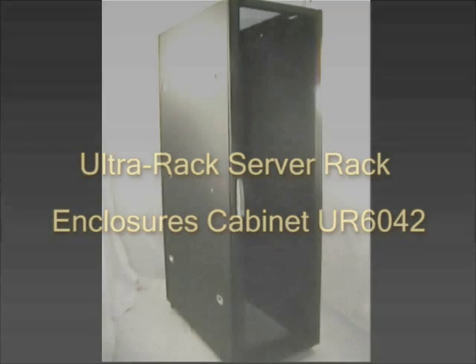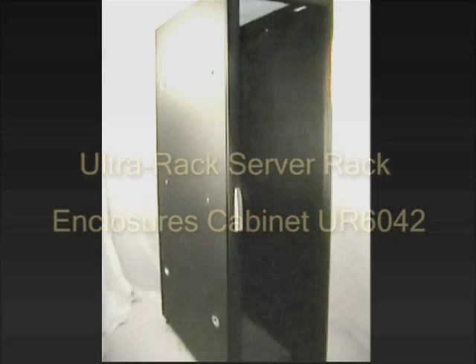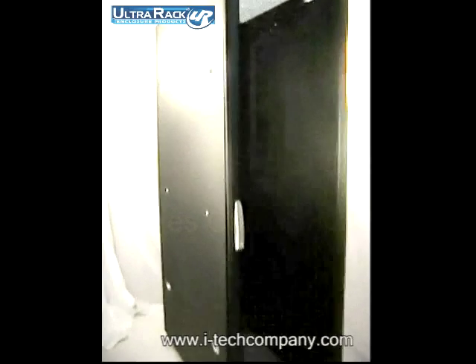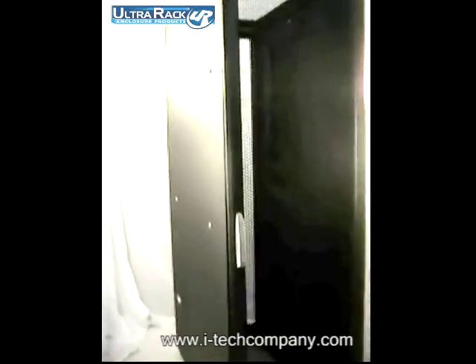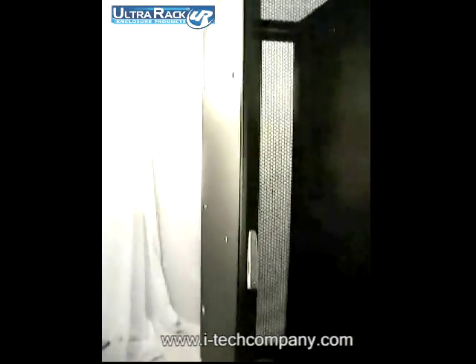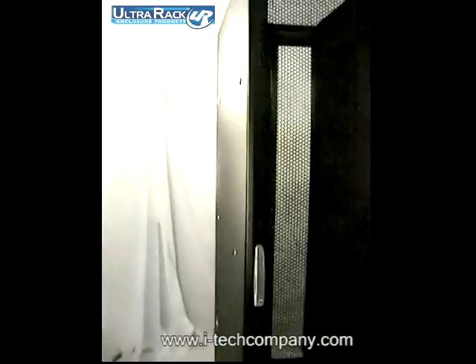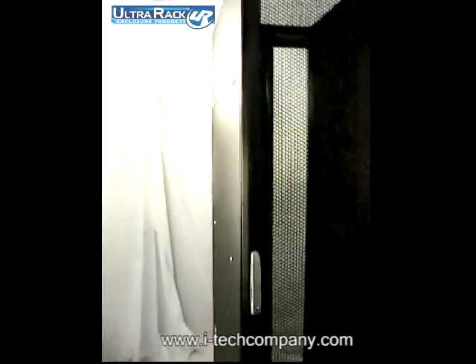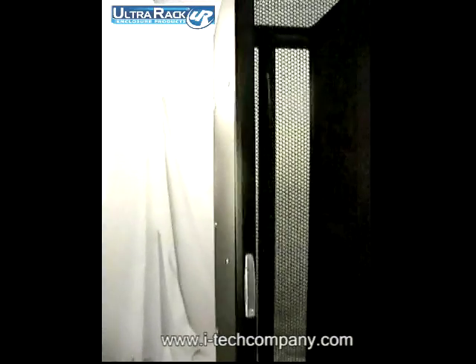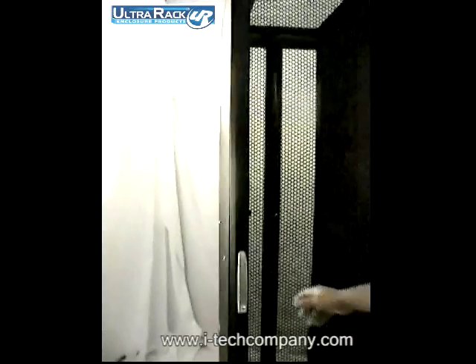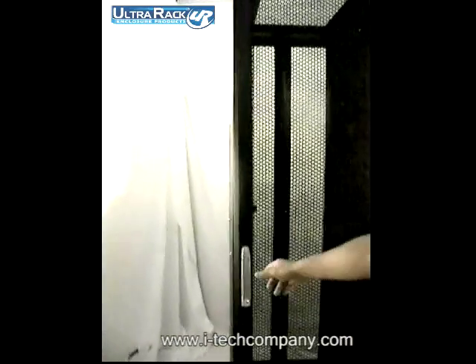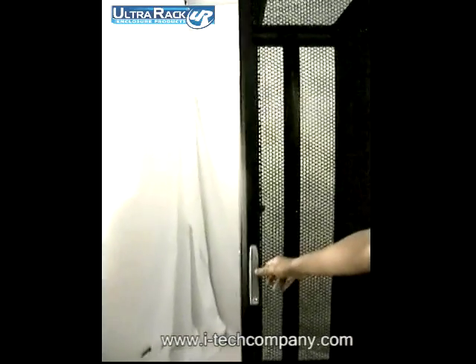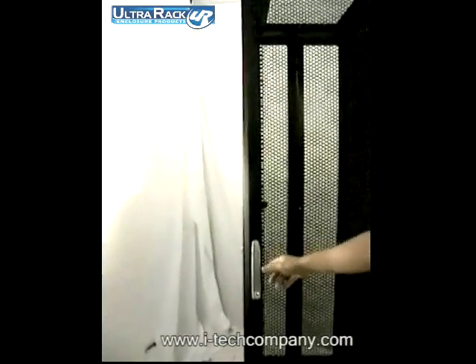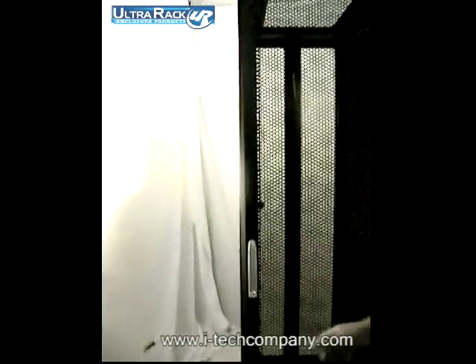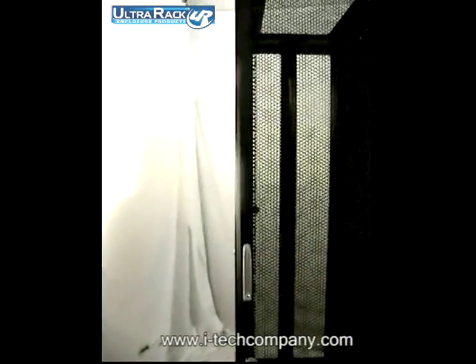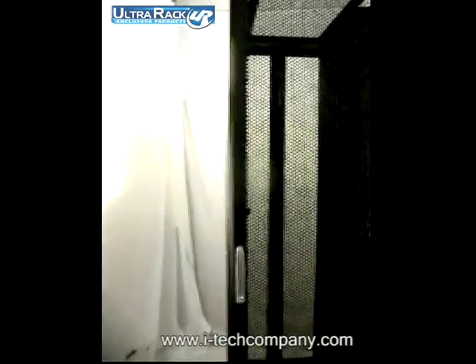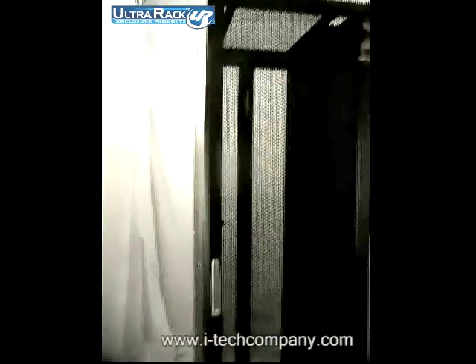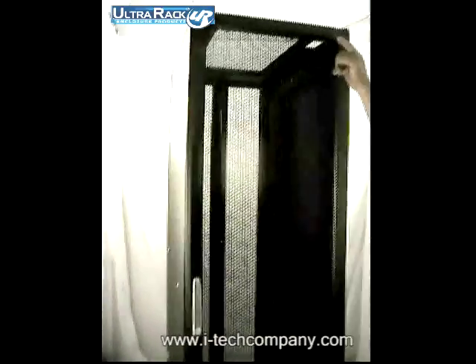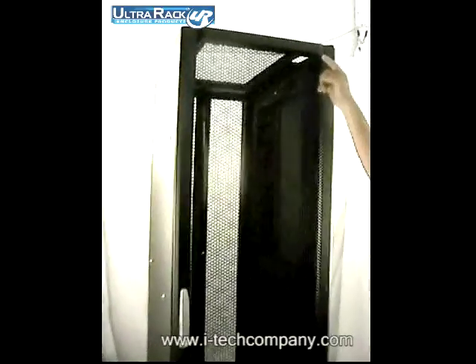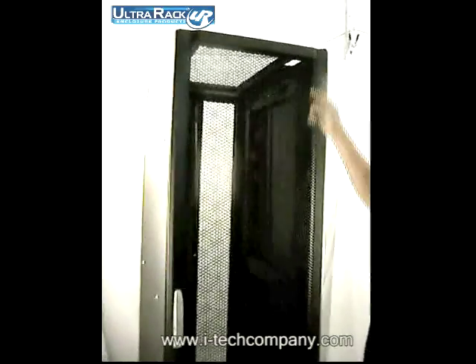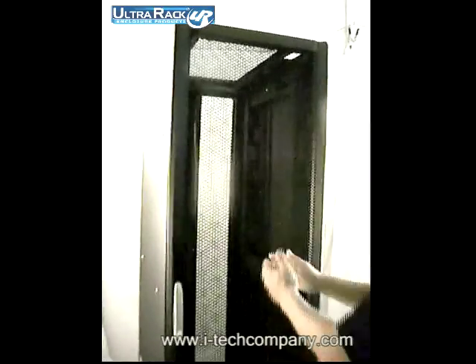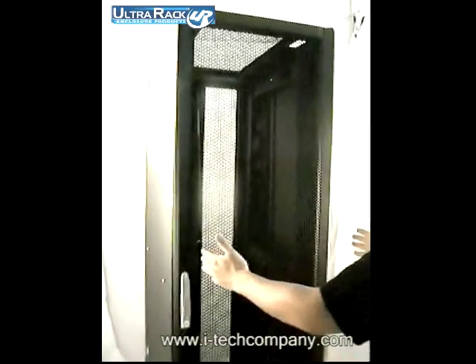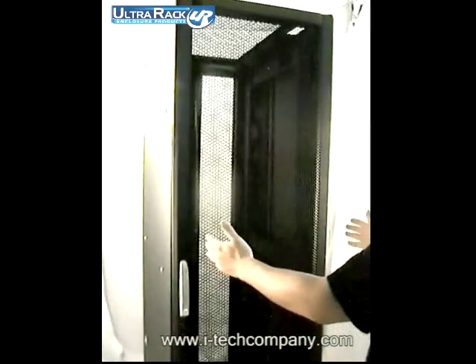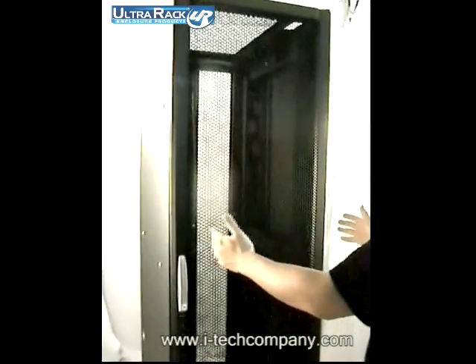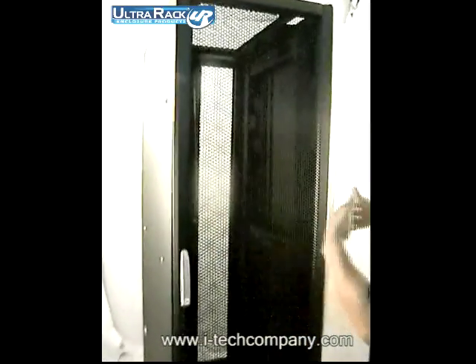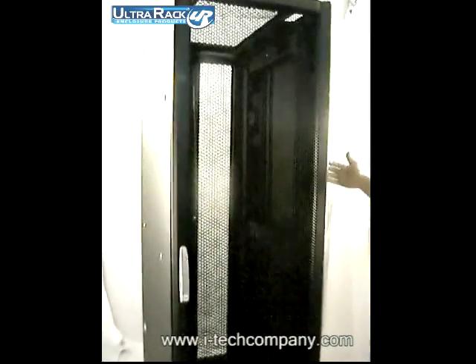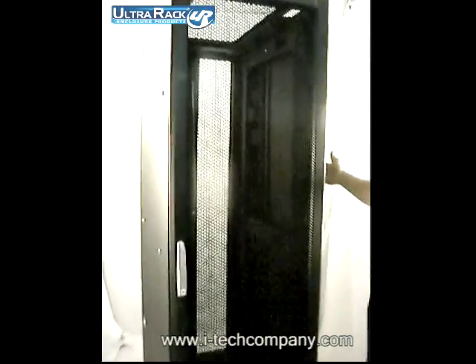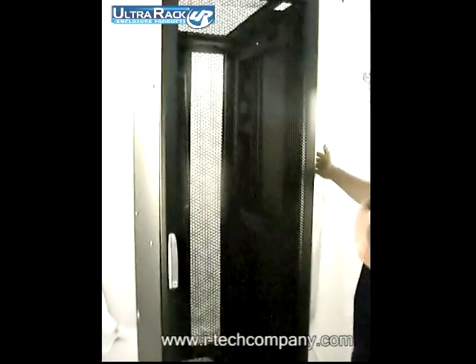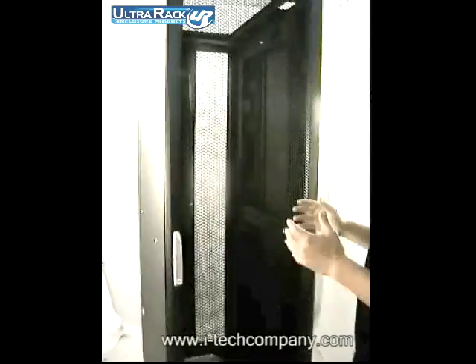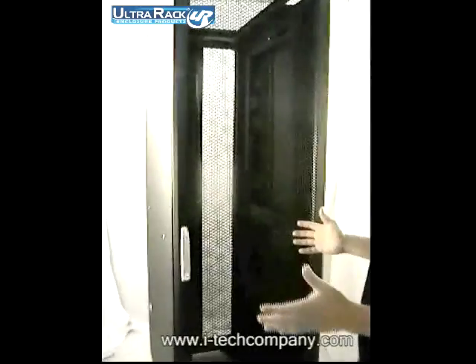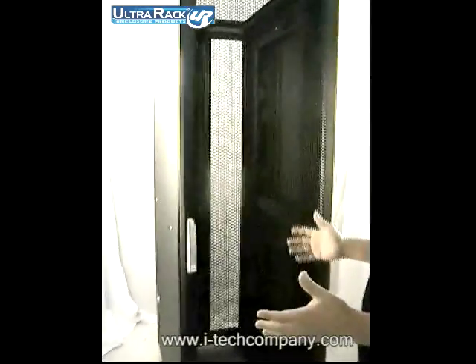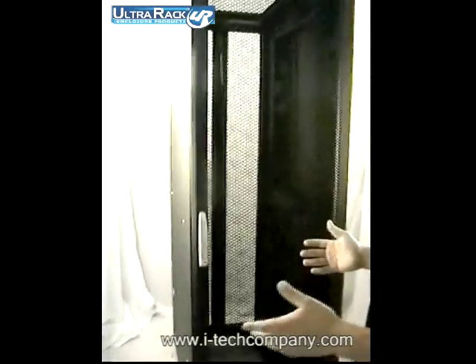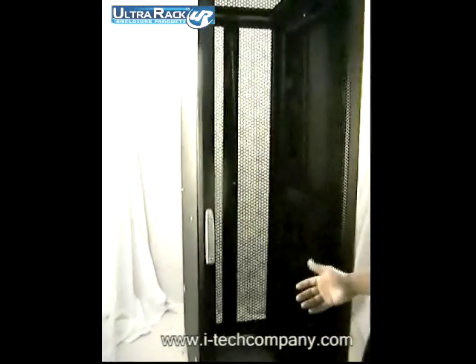This is an introduction for Ultra Rack UR6042. This is a 42U height cabinet, 24 inches wide and 42 inches deep, with a 2000 pound loading capacity.